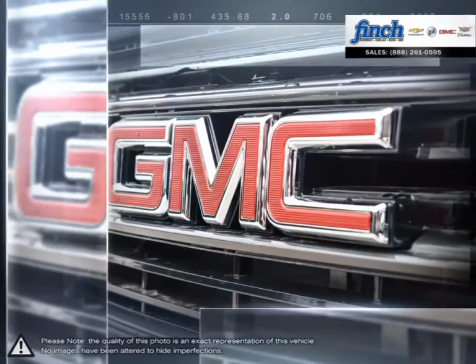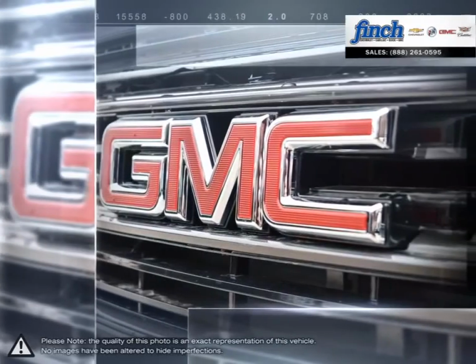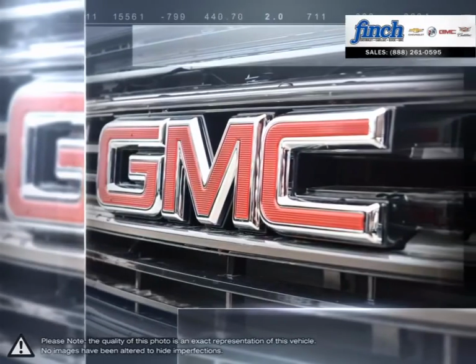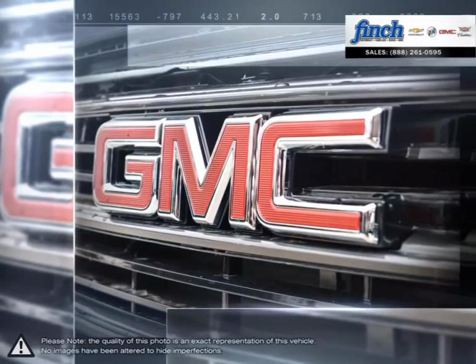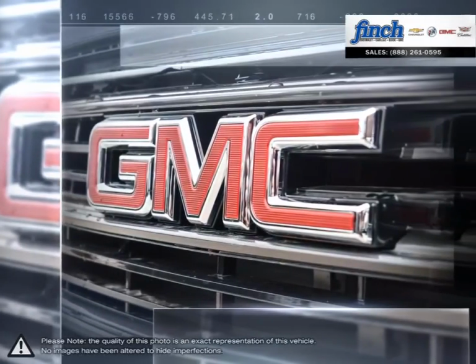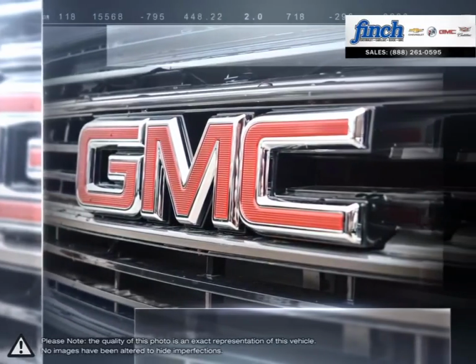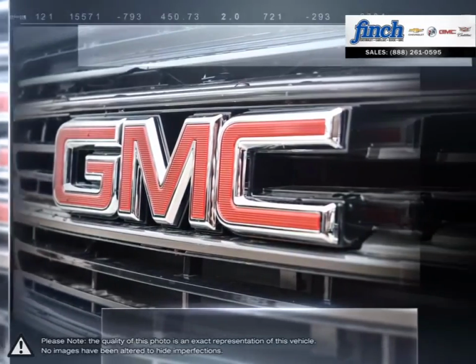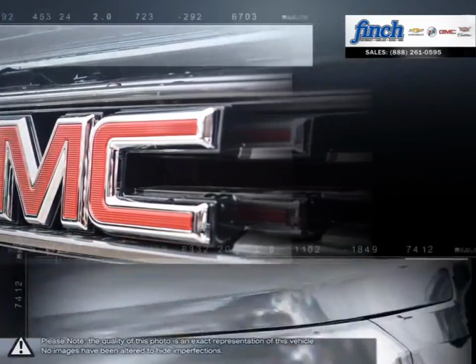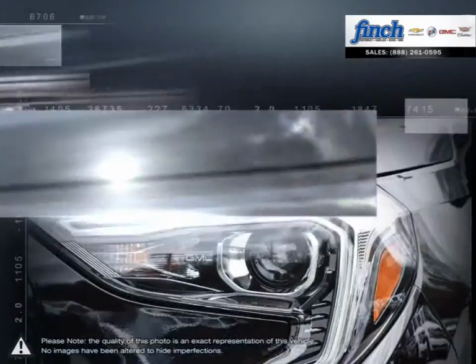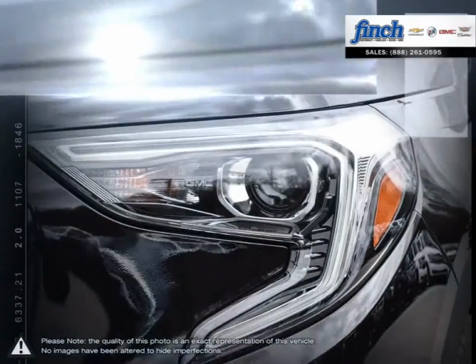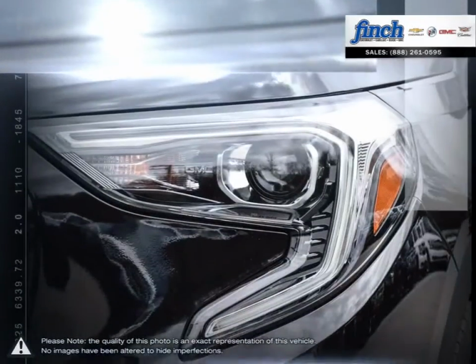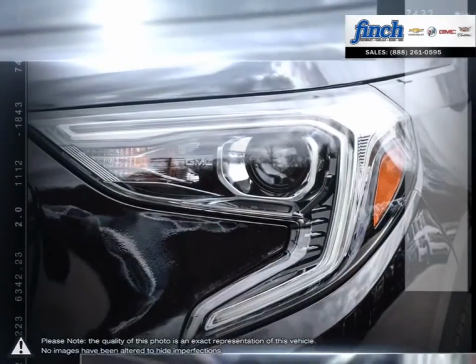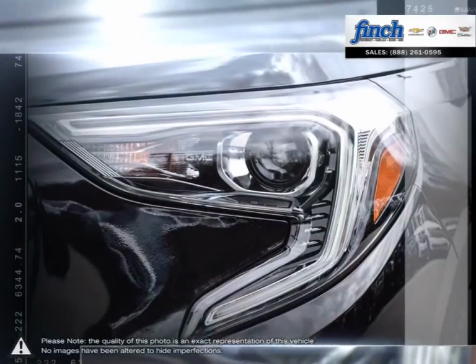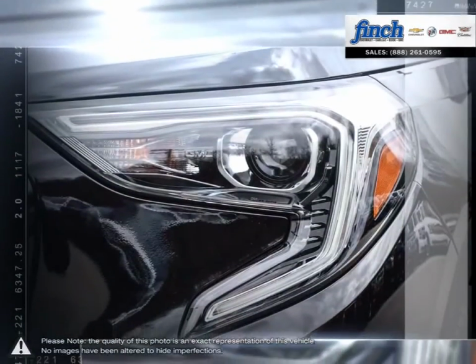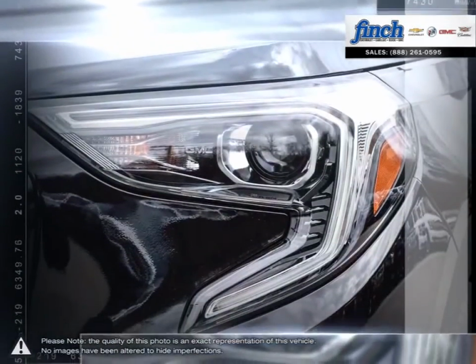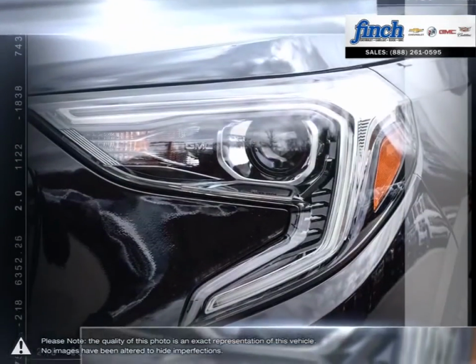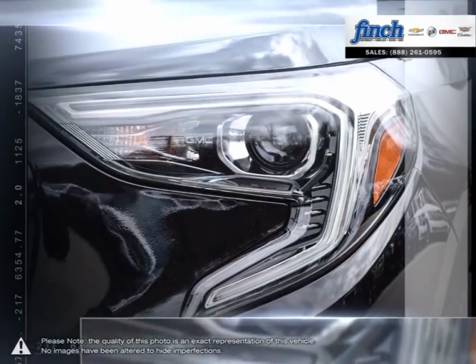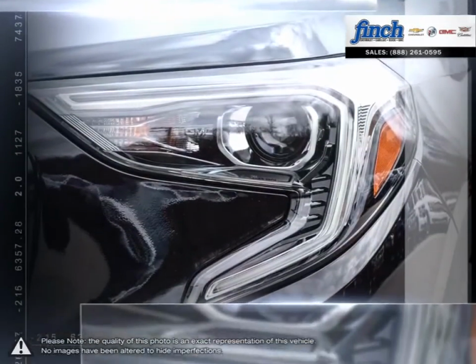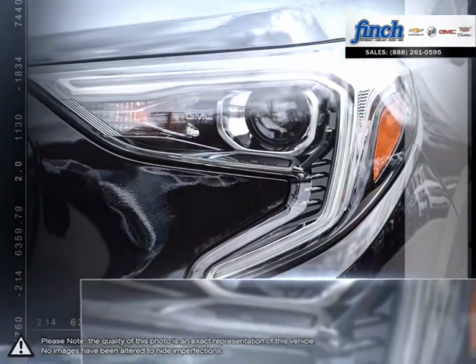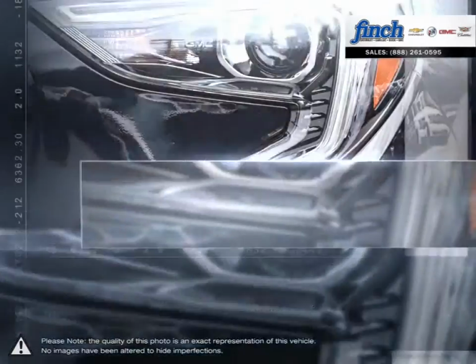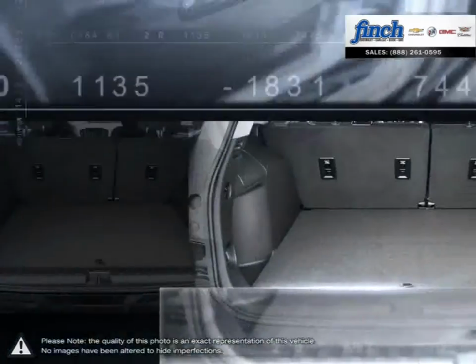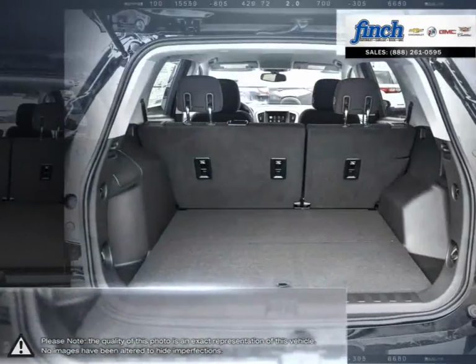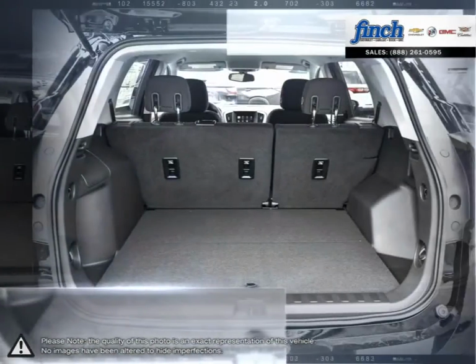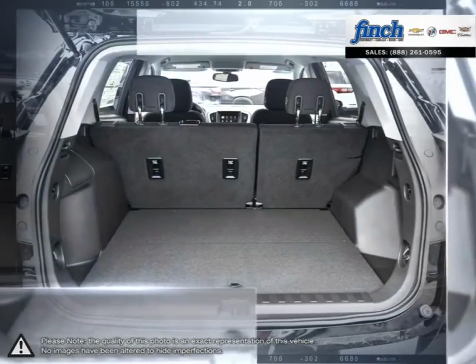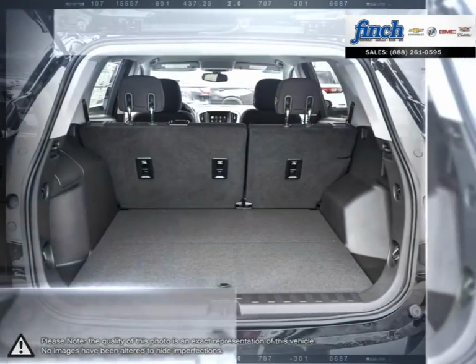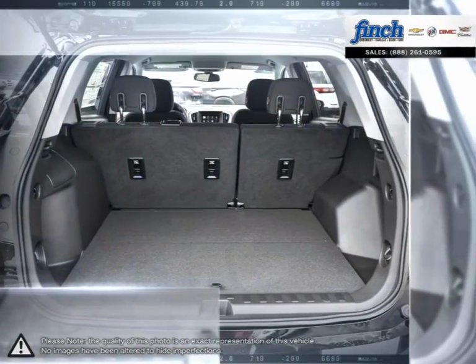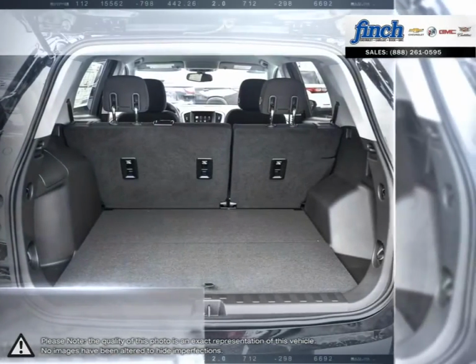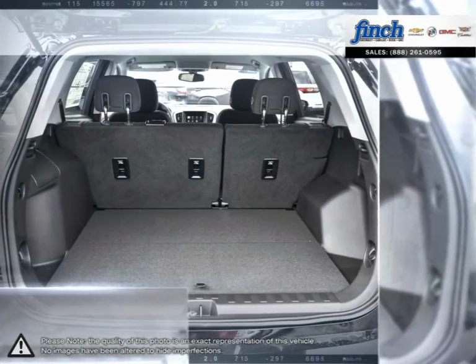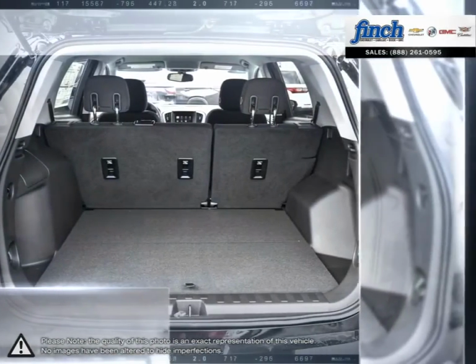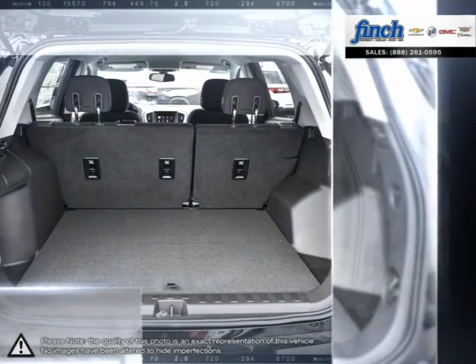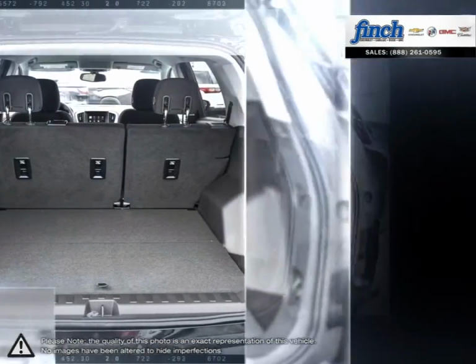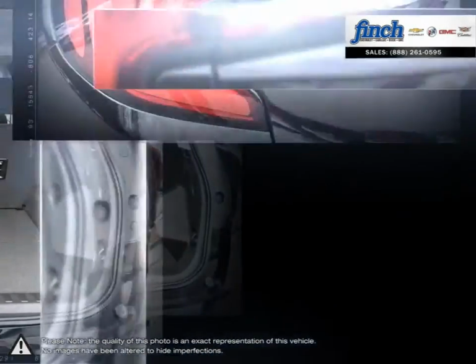Add new technologies, superior fit and finish, and exceptional safety features, and you'll see why the Canadian-built Terrain is the total package.